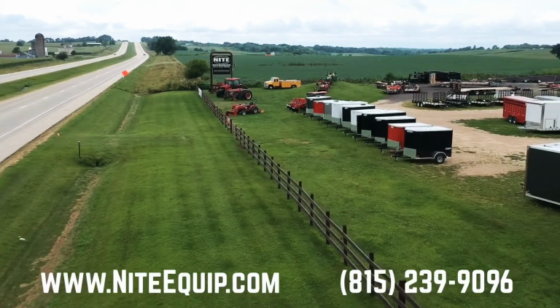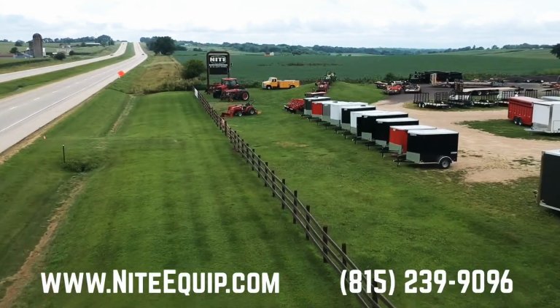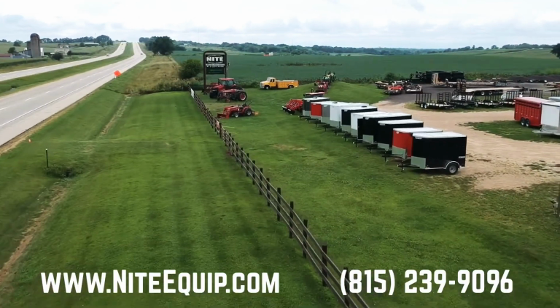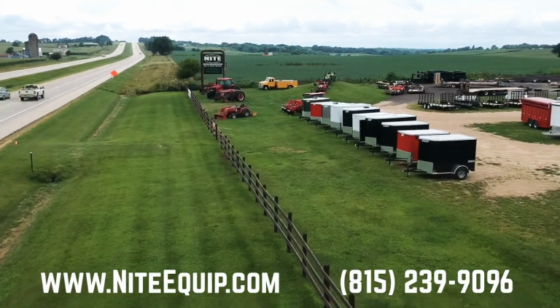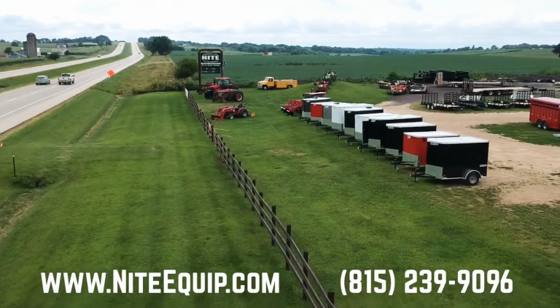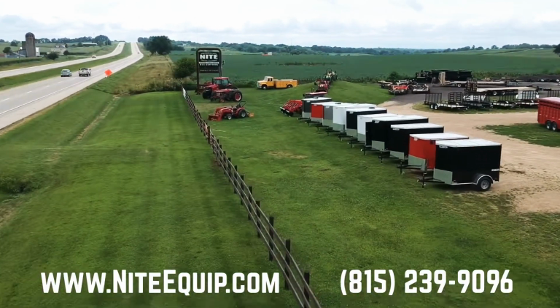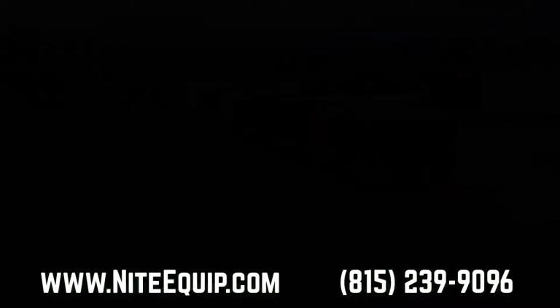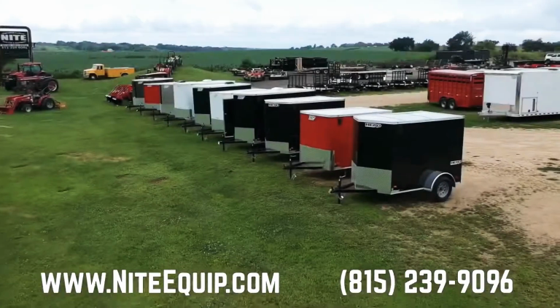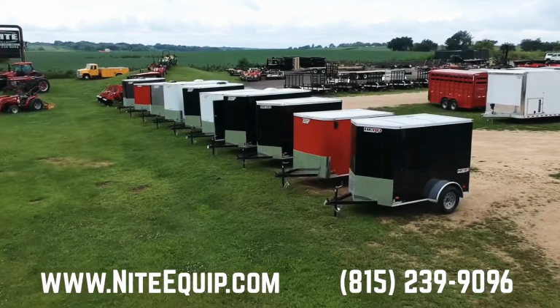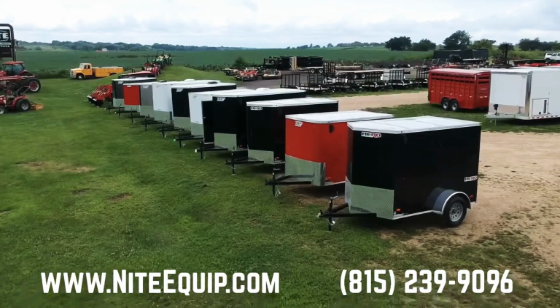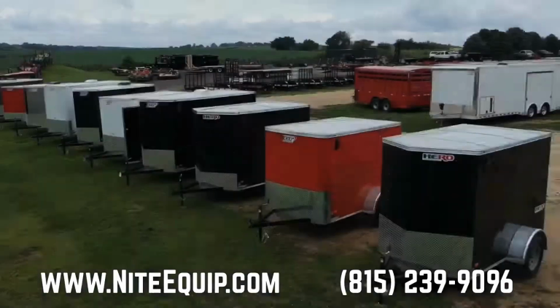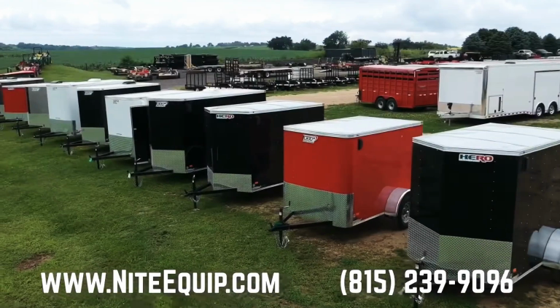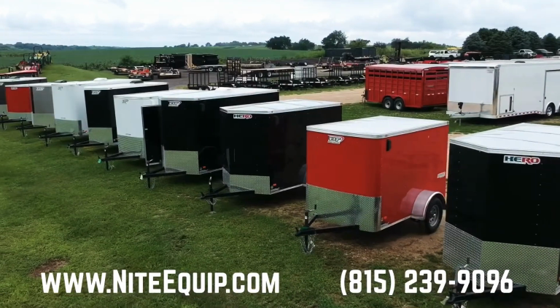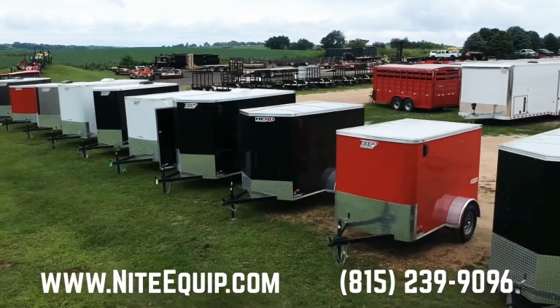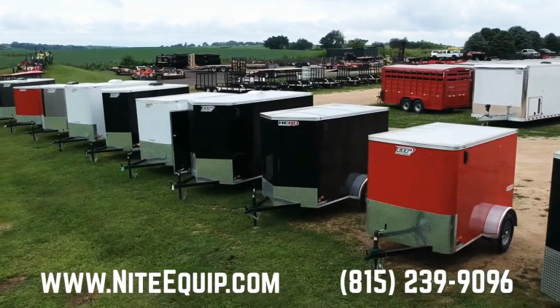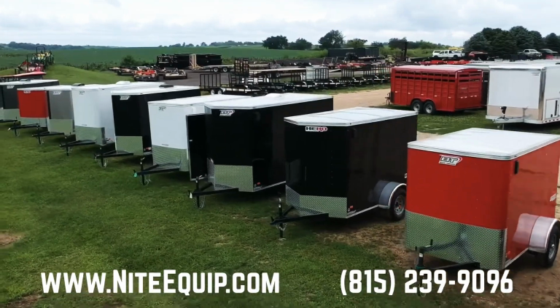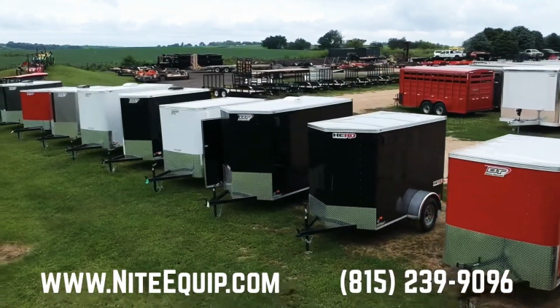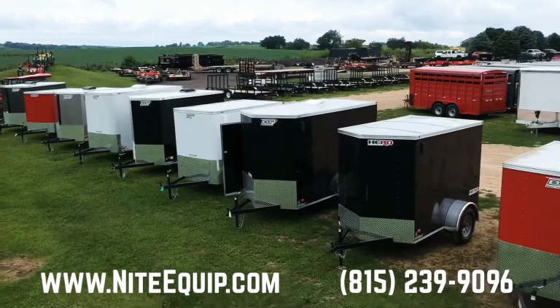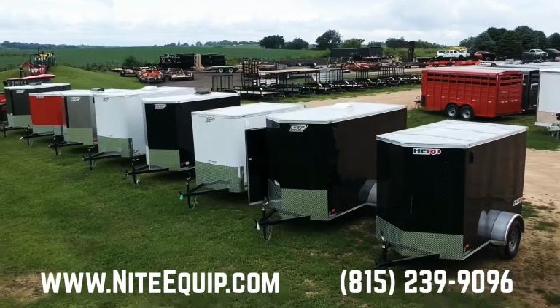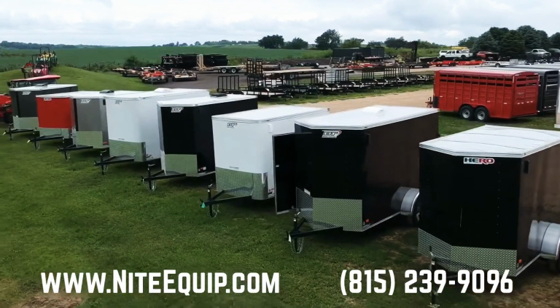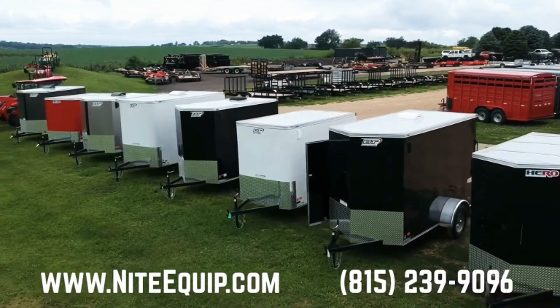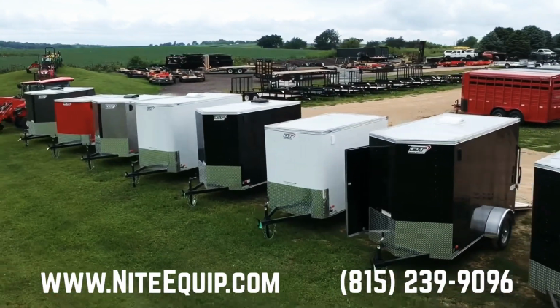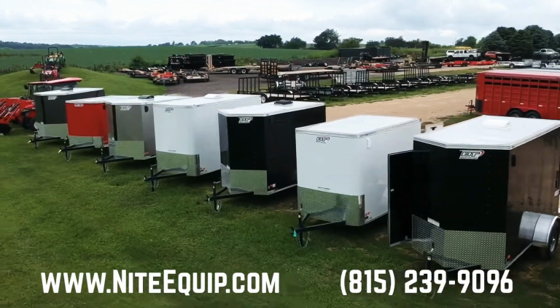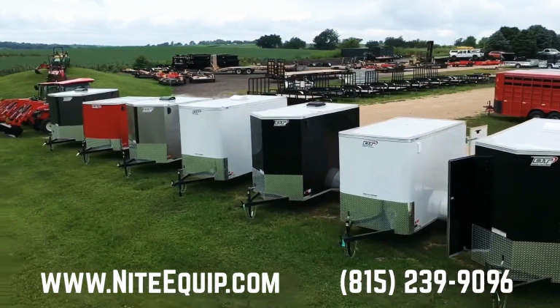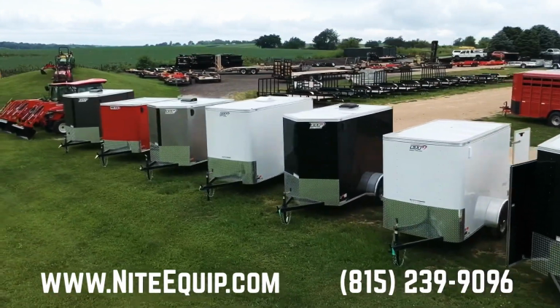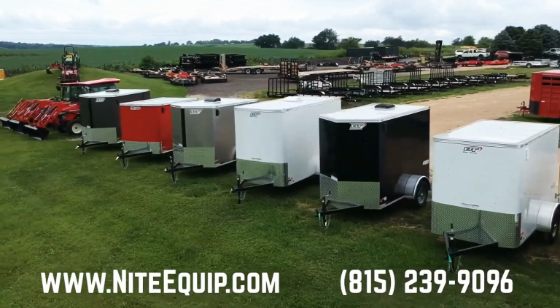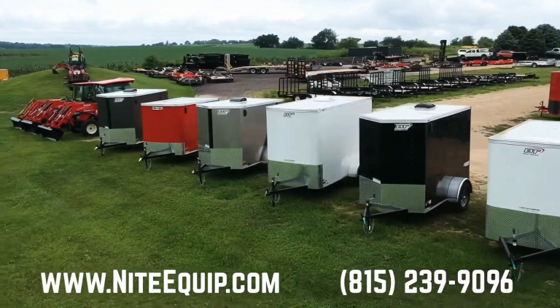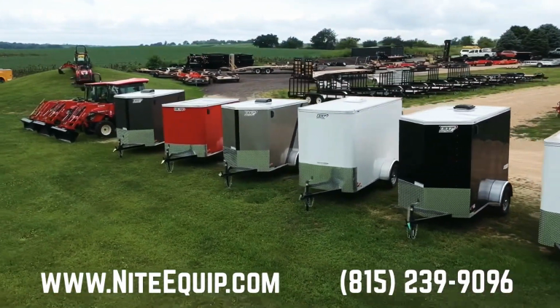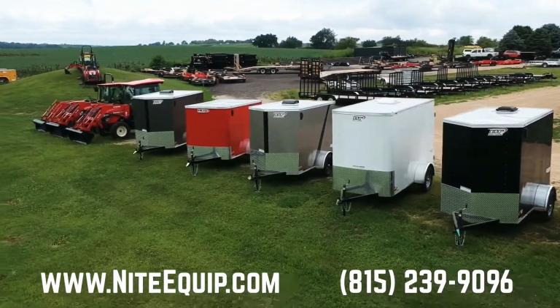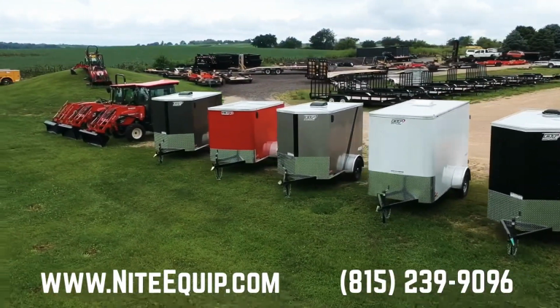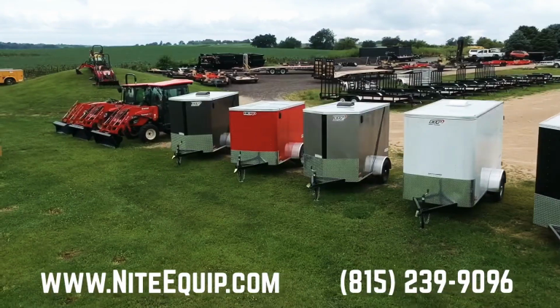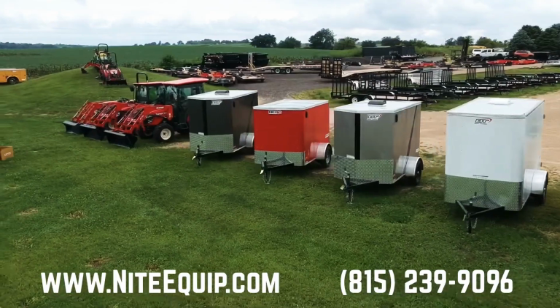Hey guys, Chris here from Knight Equipment. We have a great selection of Bravo brand single axle enclosed cargo trailers in stock. Pictured here sitting along Highway 20 on our lot are the five-wides, either eight or ten feet long.